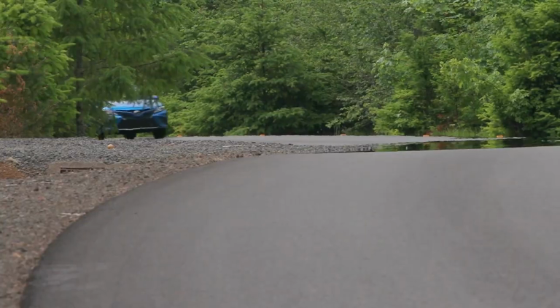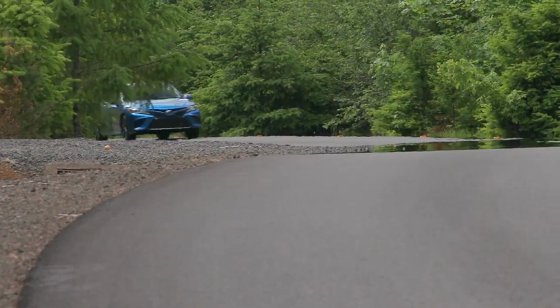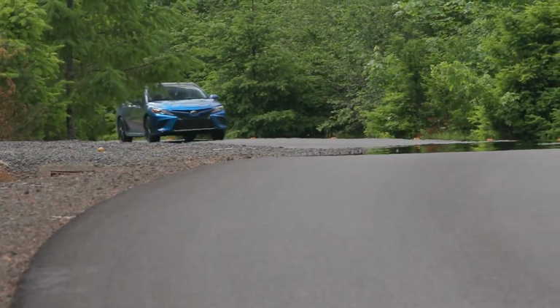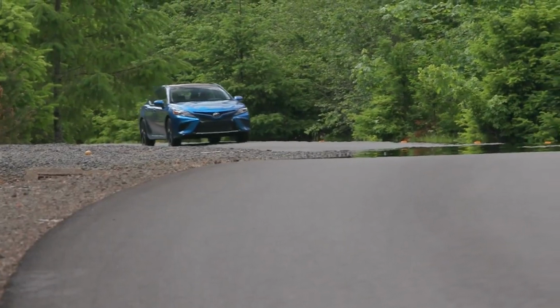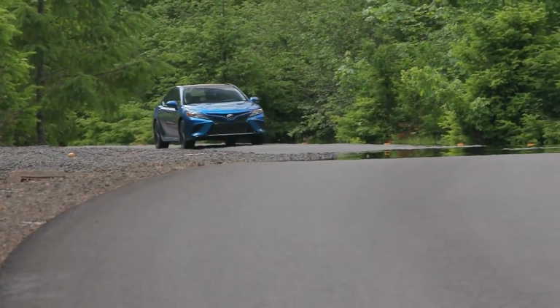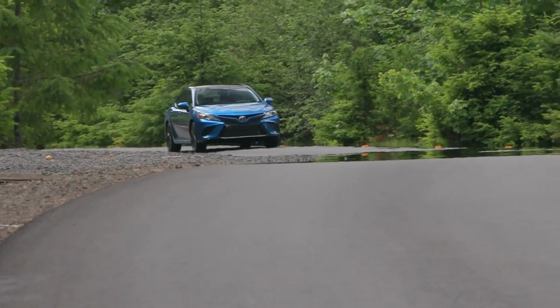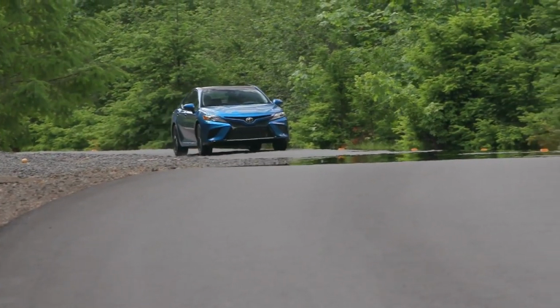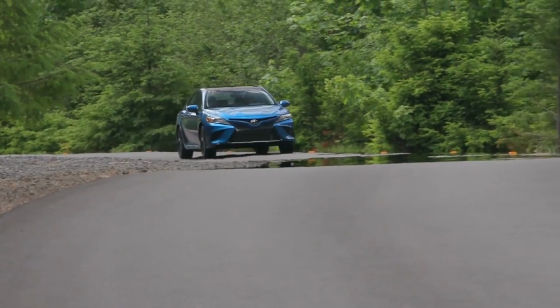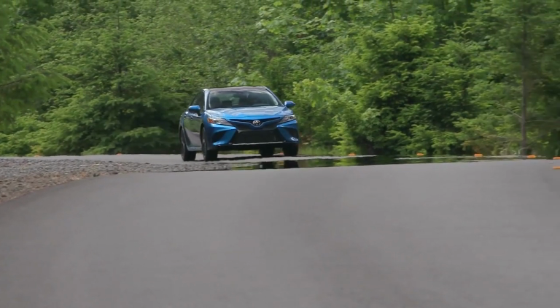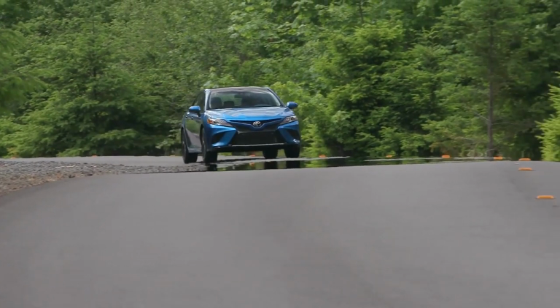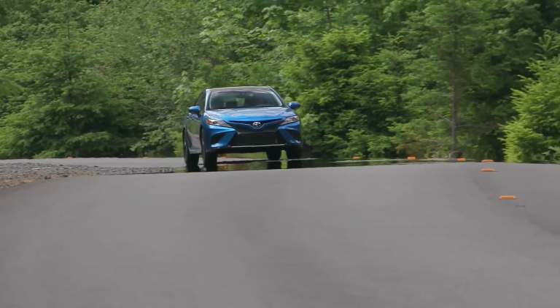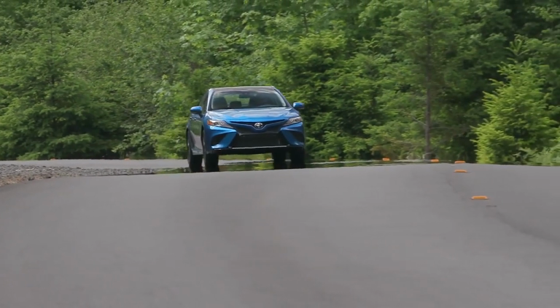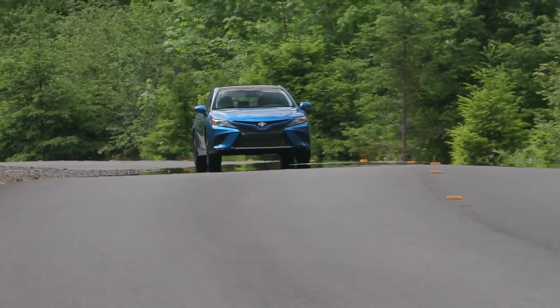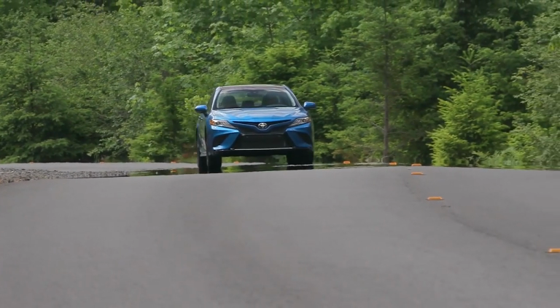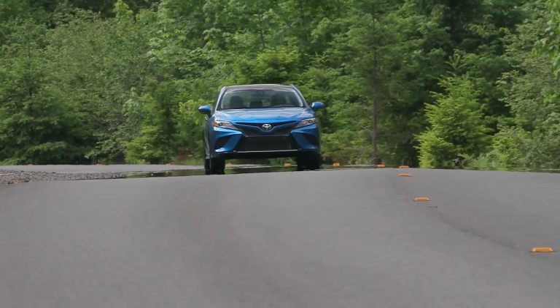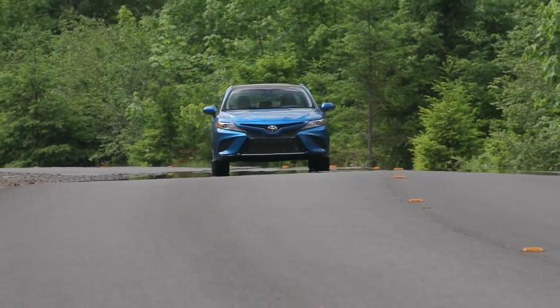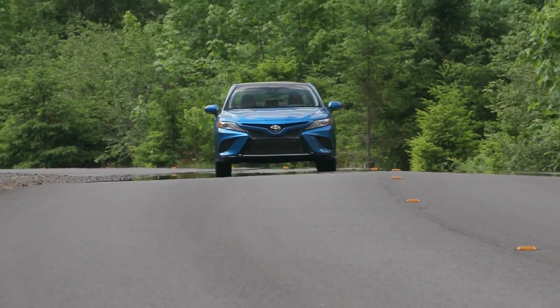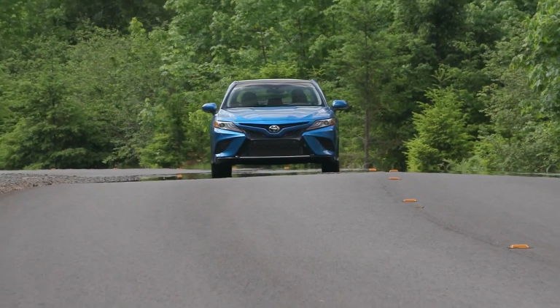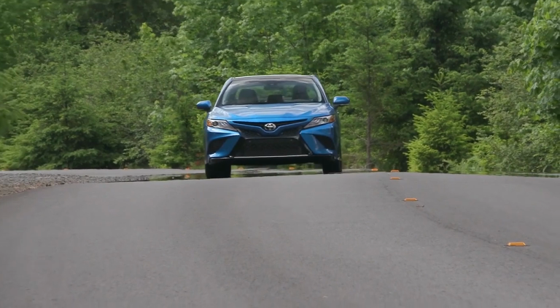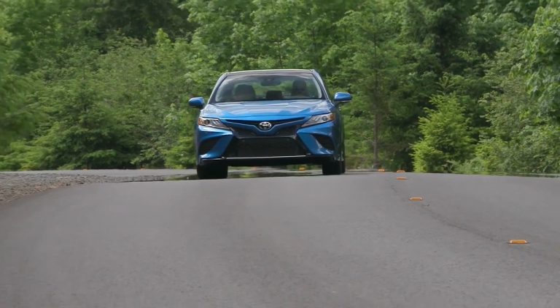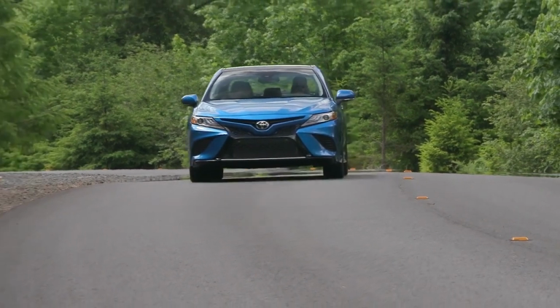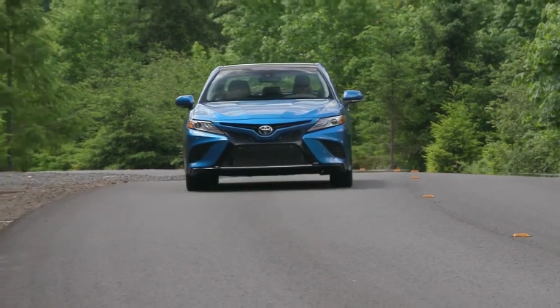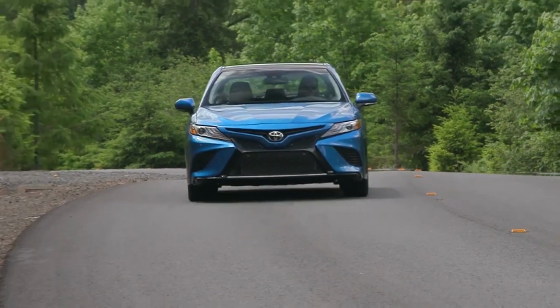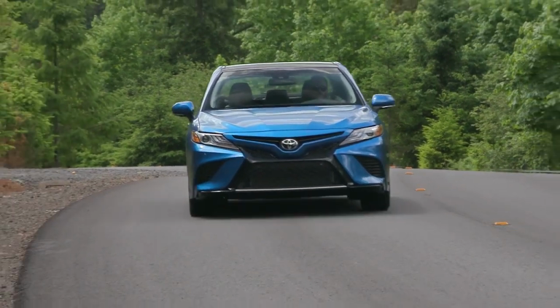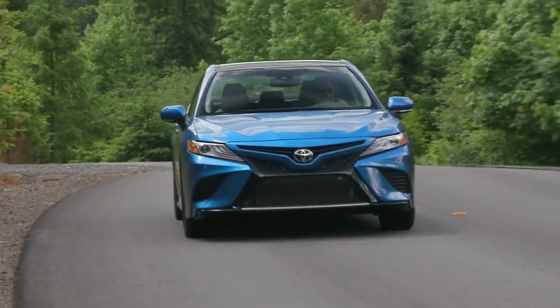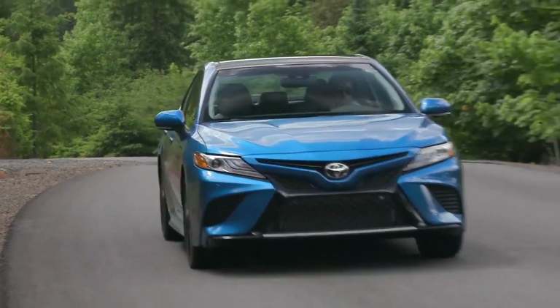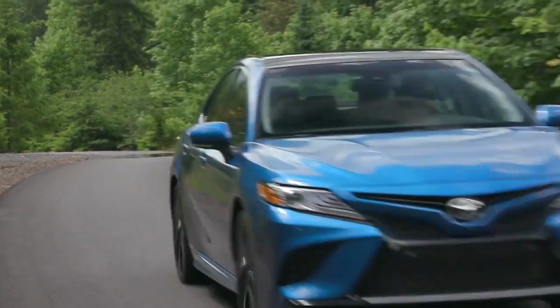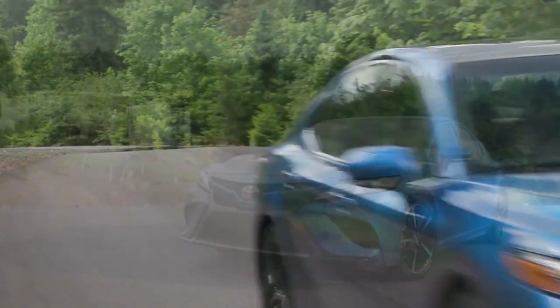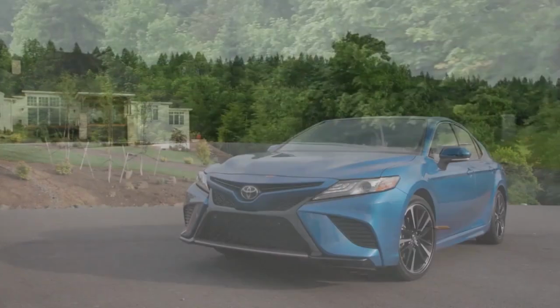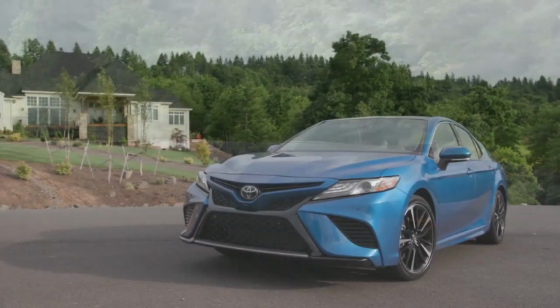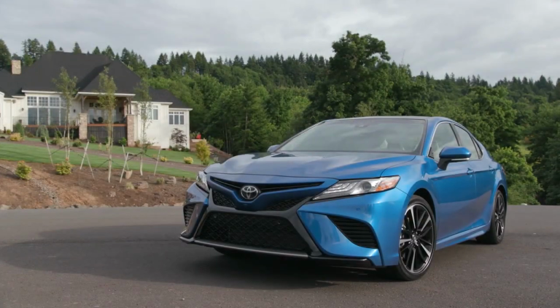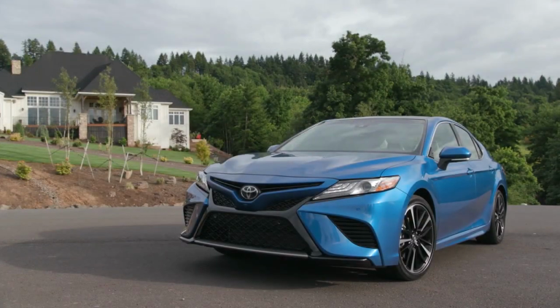Once you're behind the wheel of the Toyota Camry, you'll find a joyride for your senses. Stop by today and see for yourself why the Toyota Camry is the talk of the town.